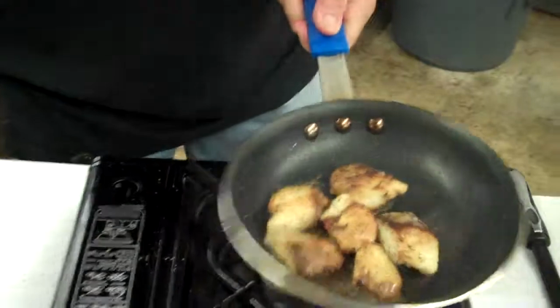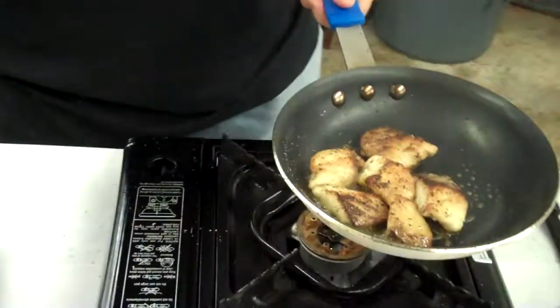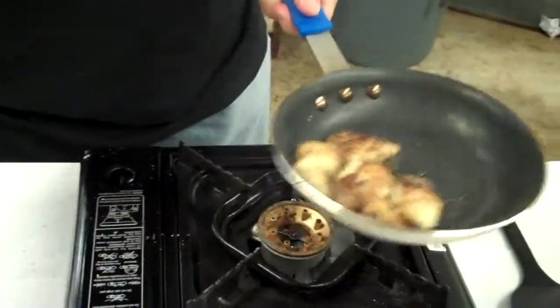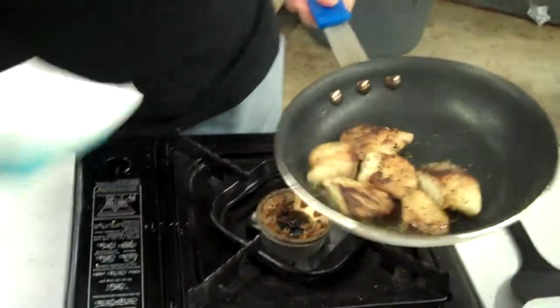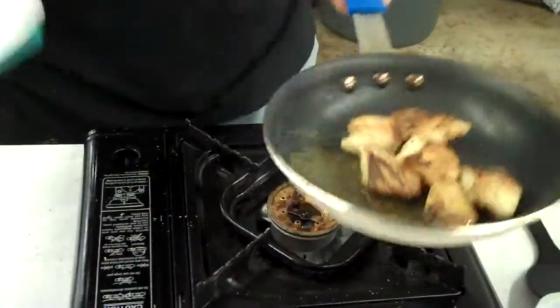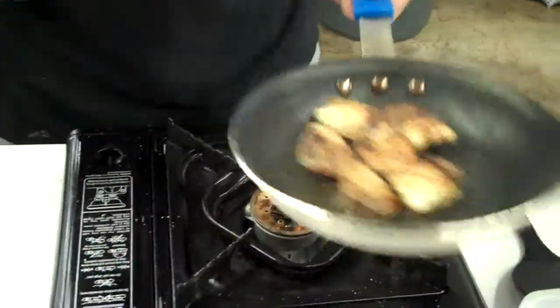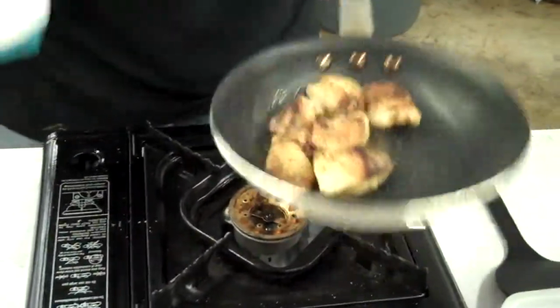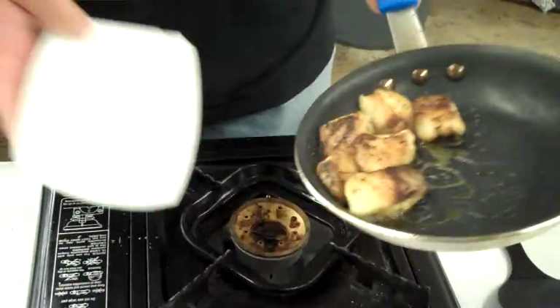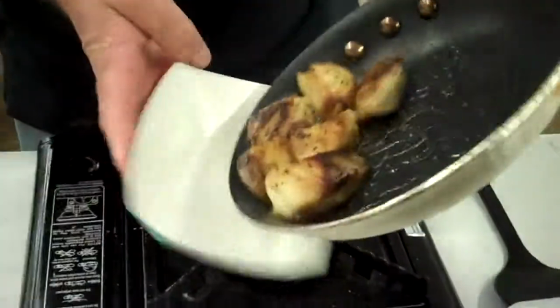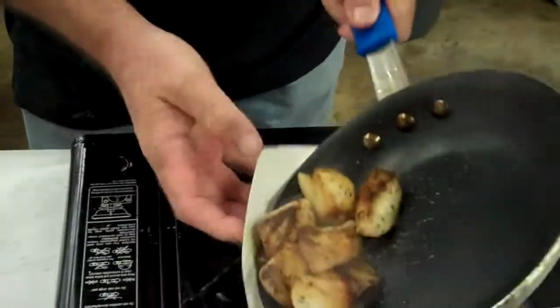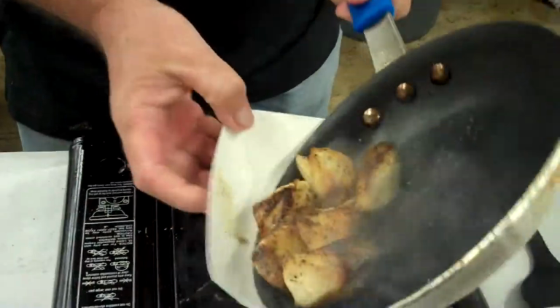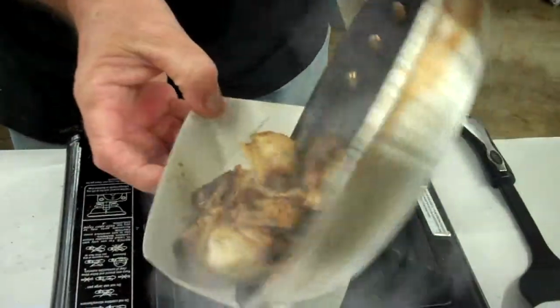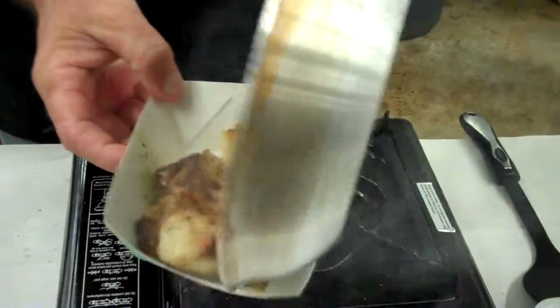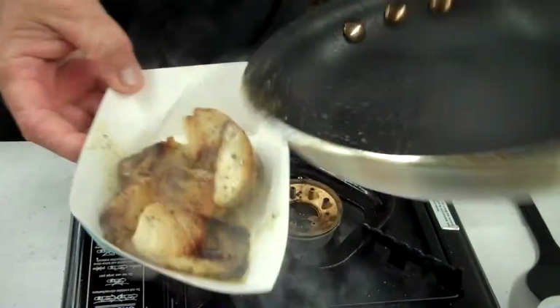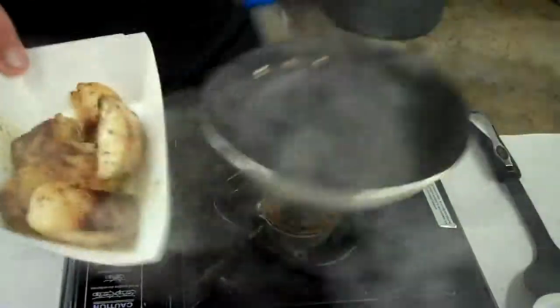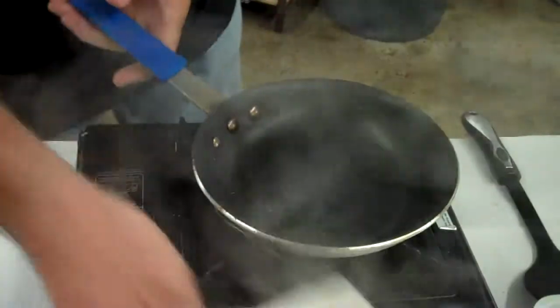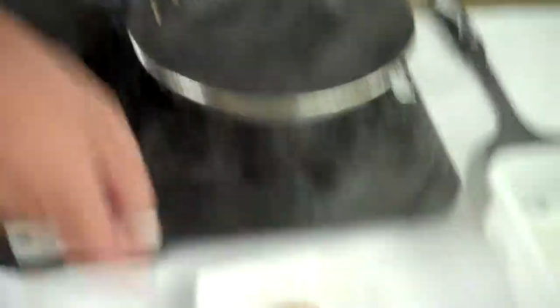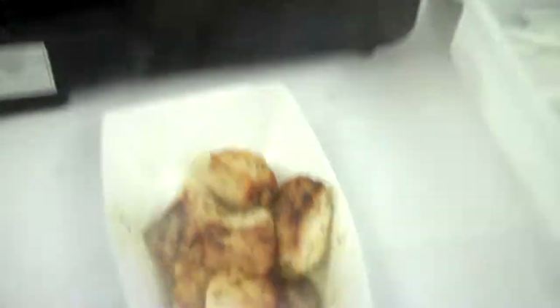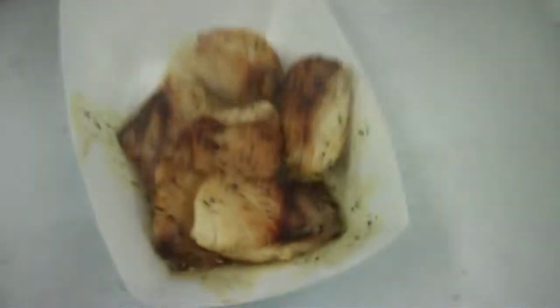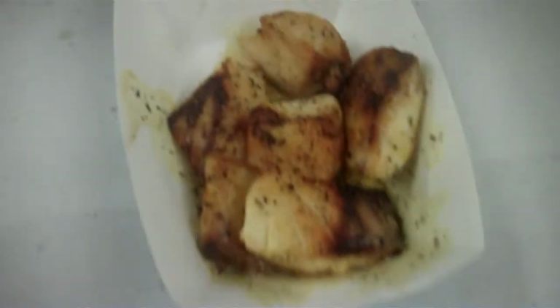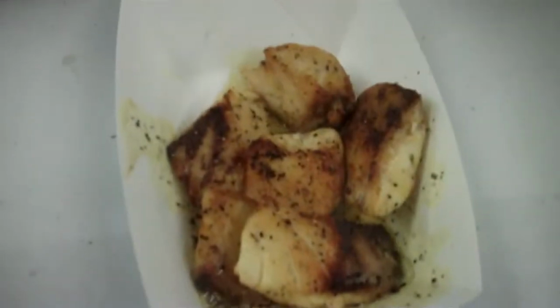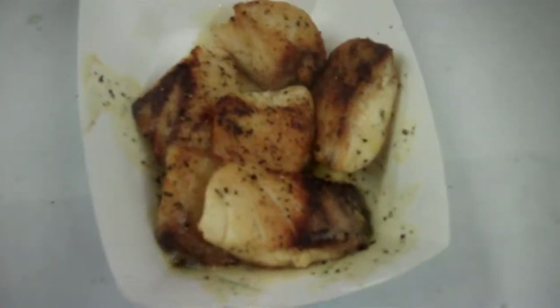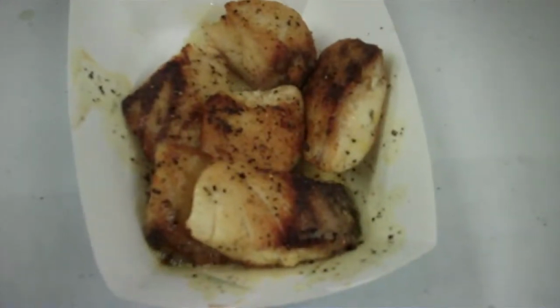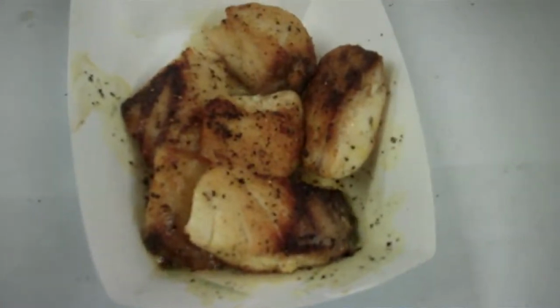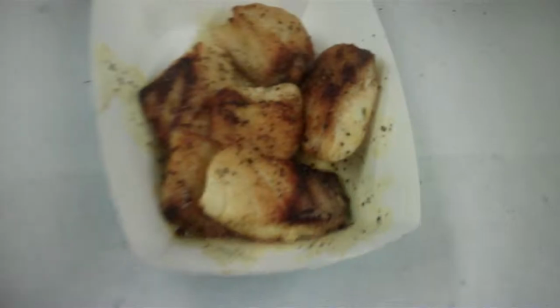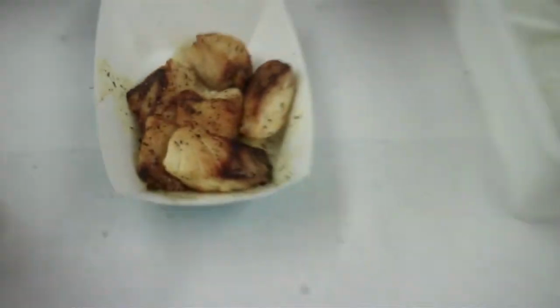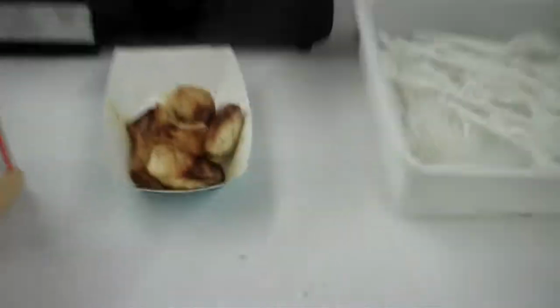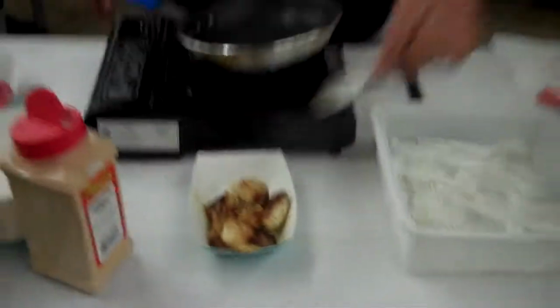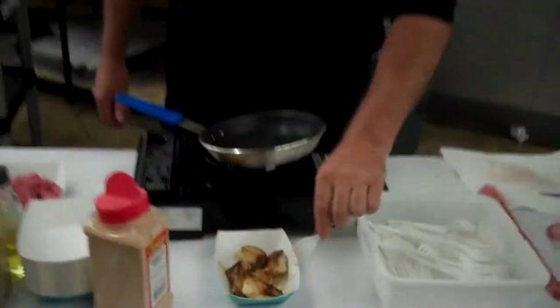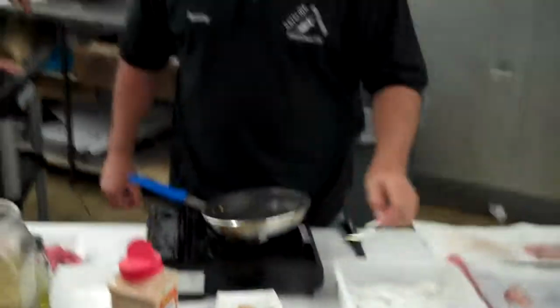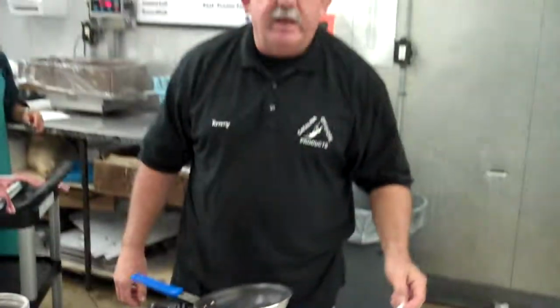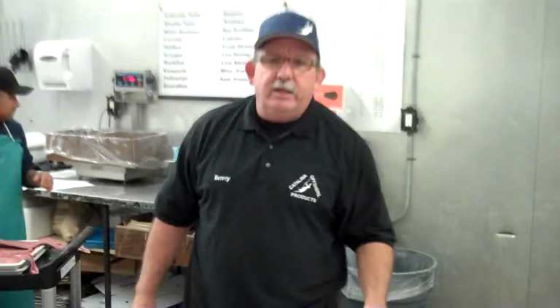And there we go. Simple and easy — a two-minute video. Like I said, if I can do it, you can do it. California sea bass, Corvina — same family. Beautiful, nice, white, flaky meat.